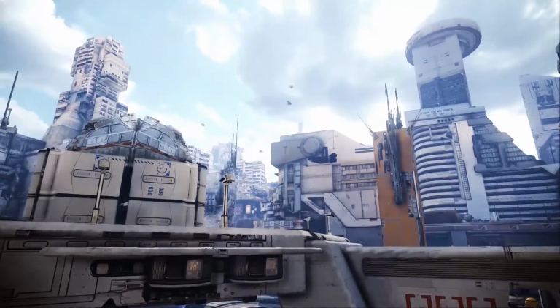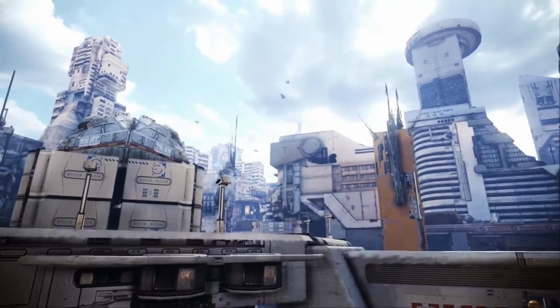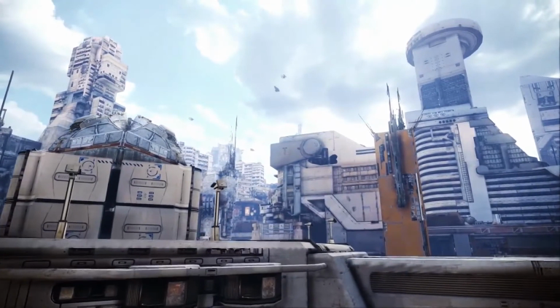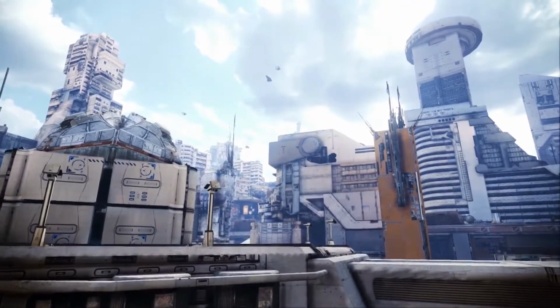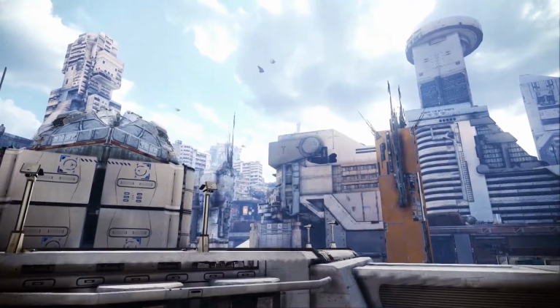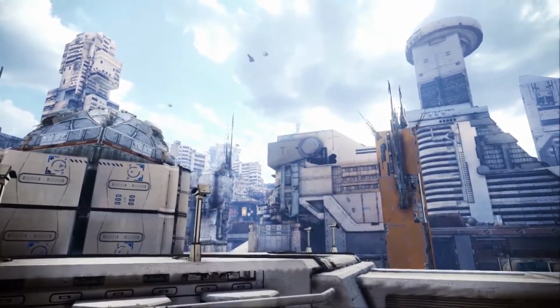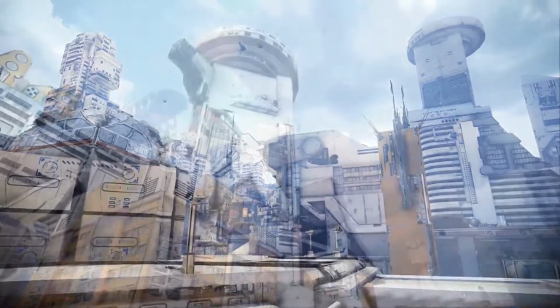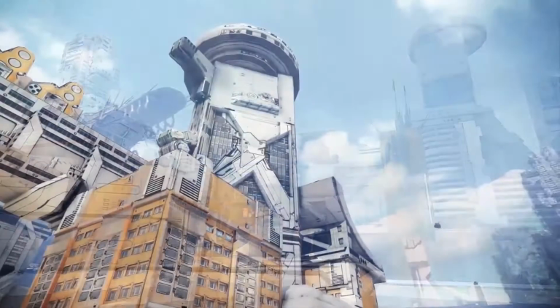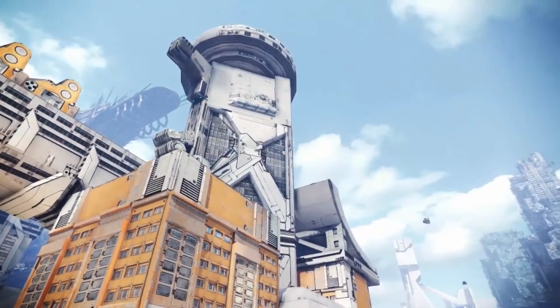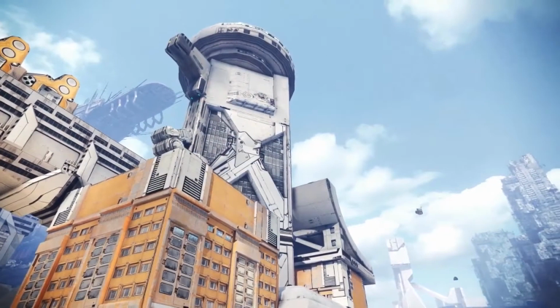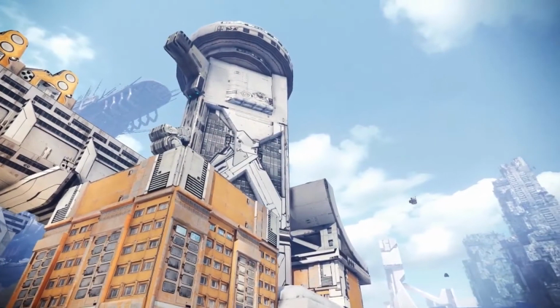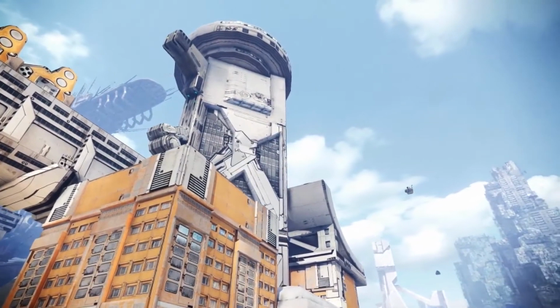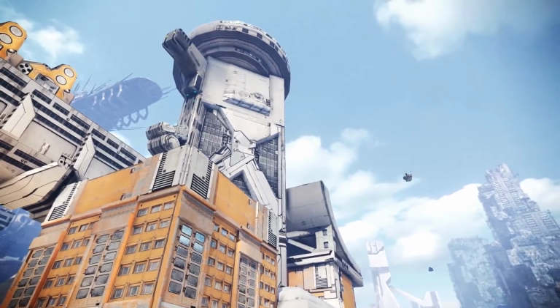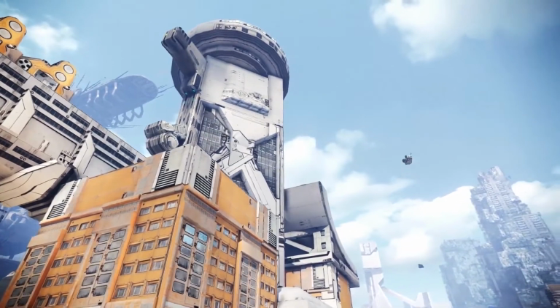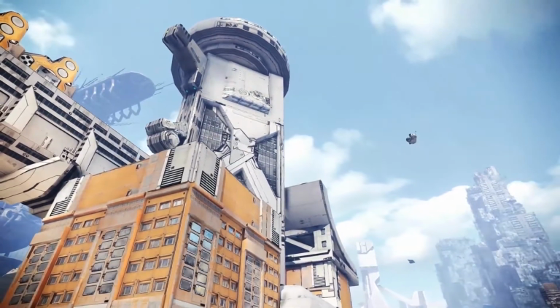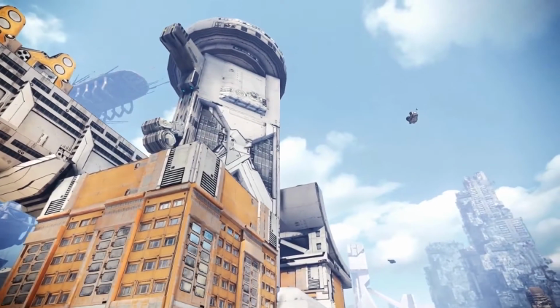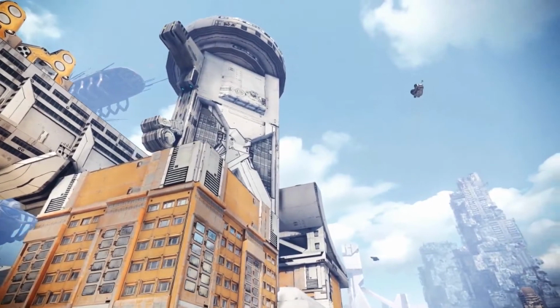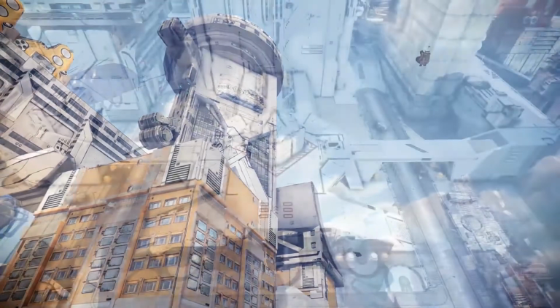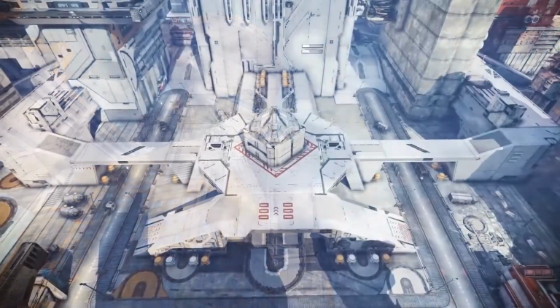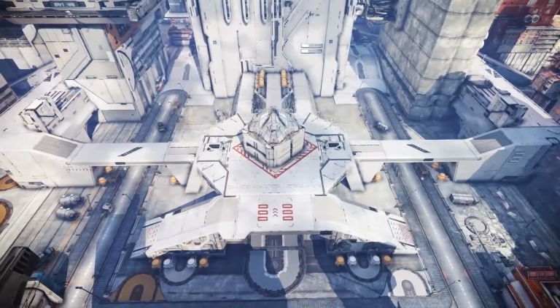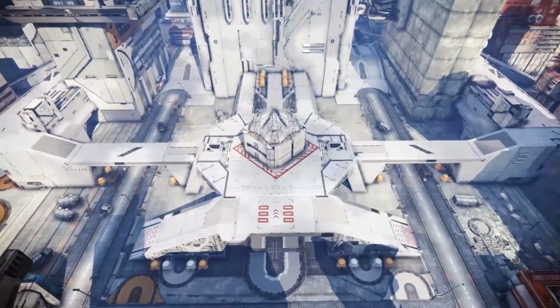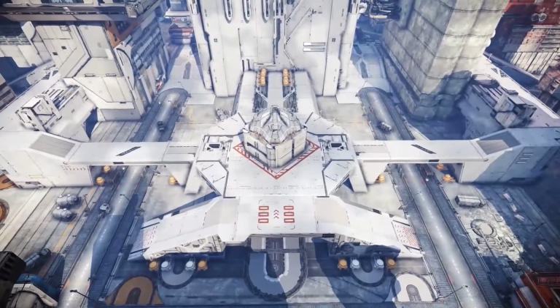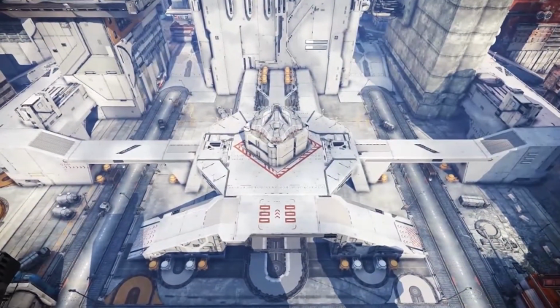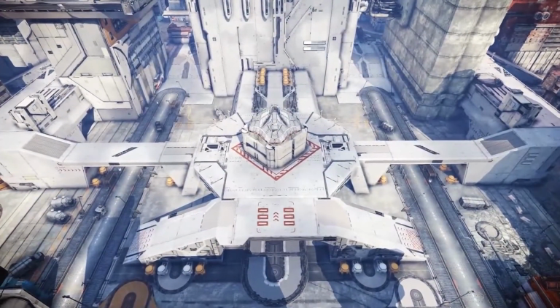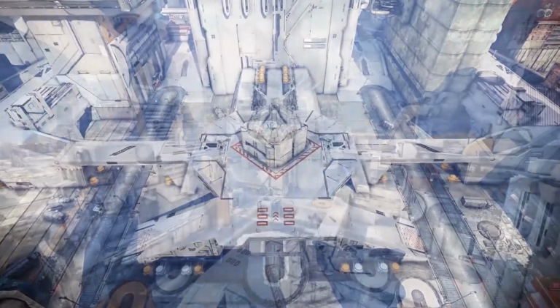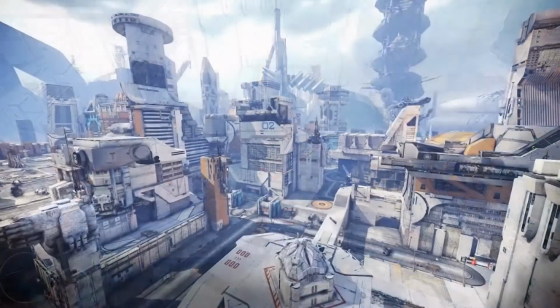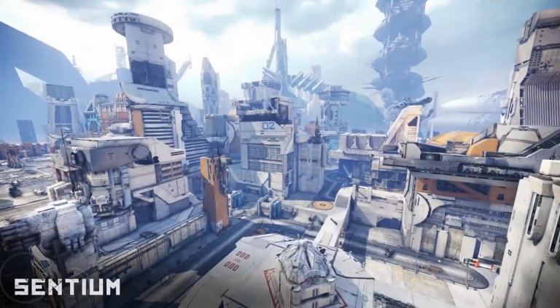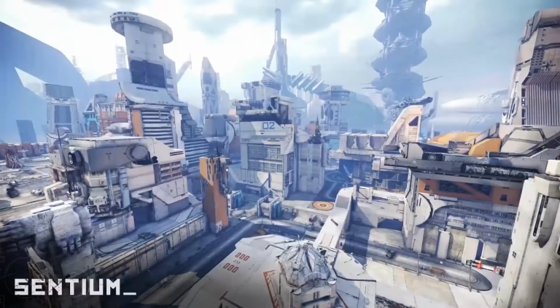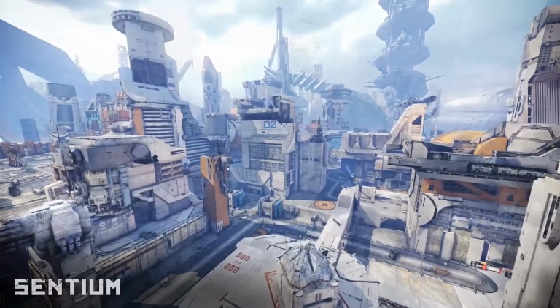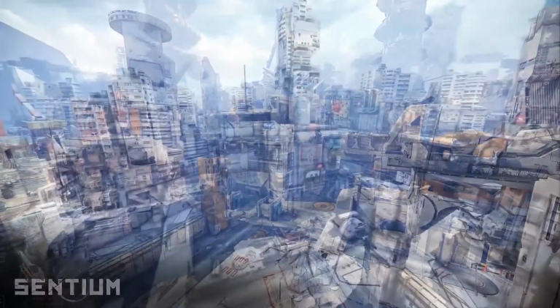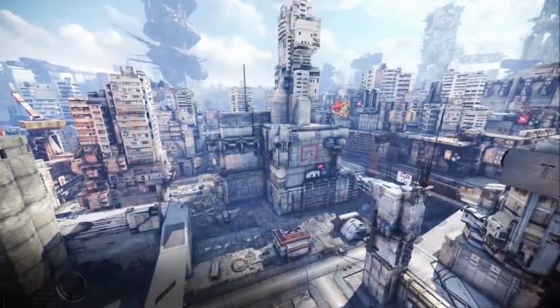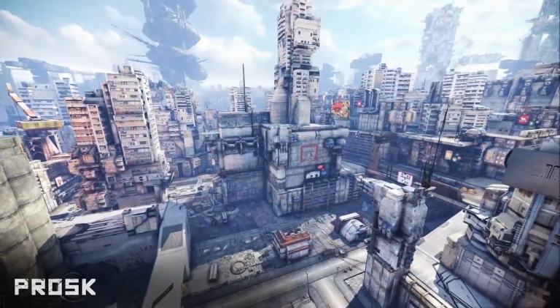Frontline is a large city-based map that is mostly symmetrical. It offers plenty of diverse areas and unique encounters for every mech class and playstyle. The map is split evenly down the middle by two competing themes, one identified as Sentium and the other as Prosk.